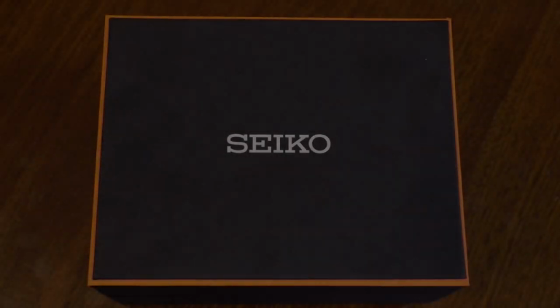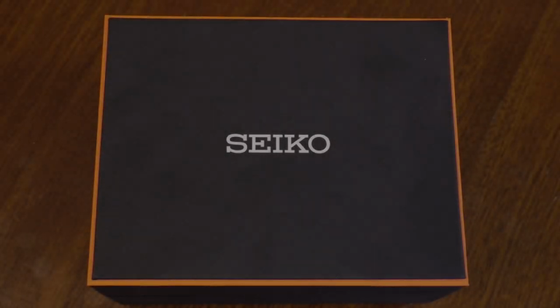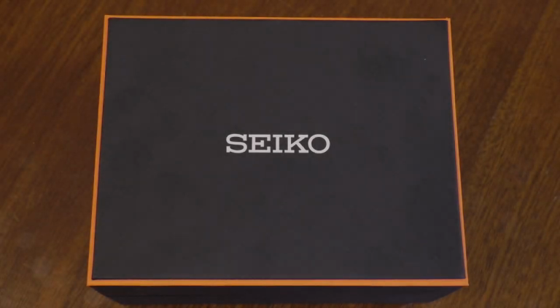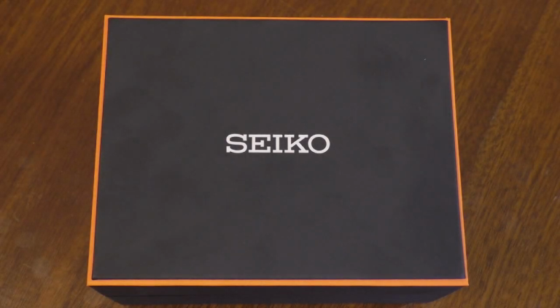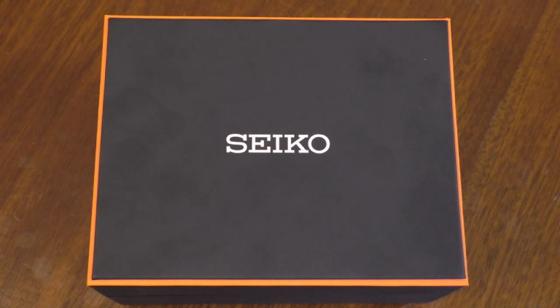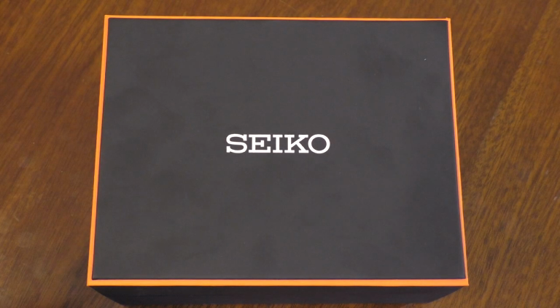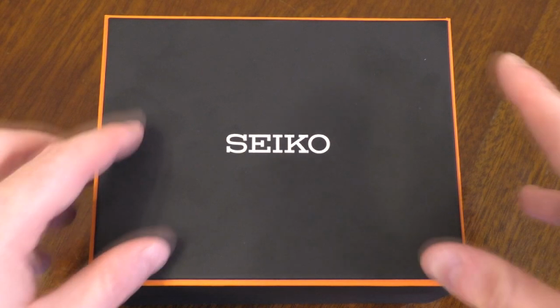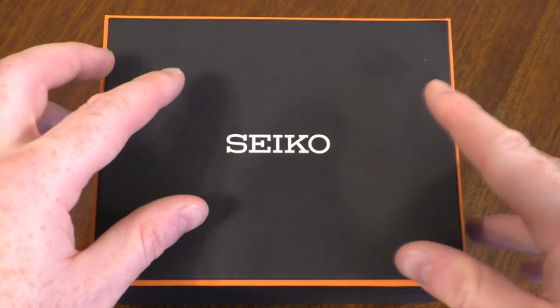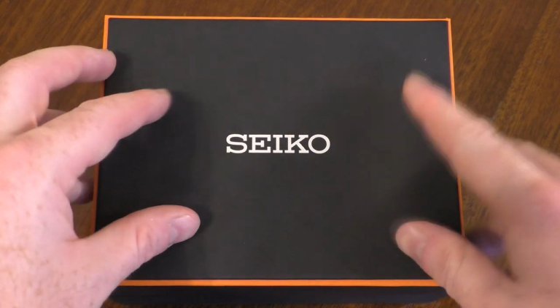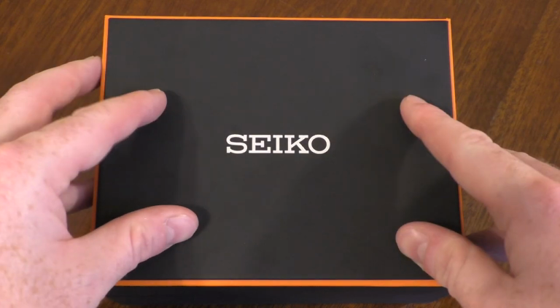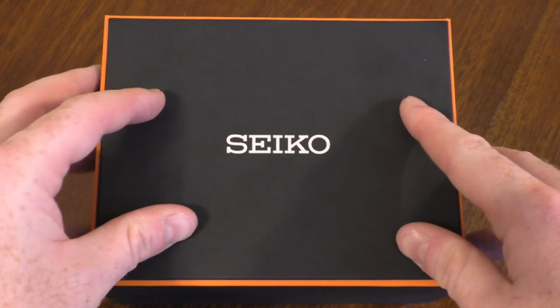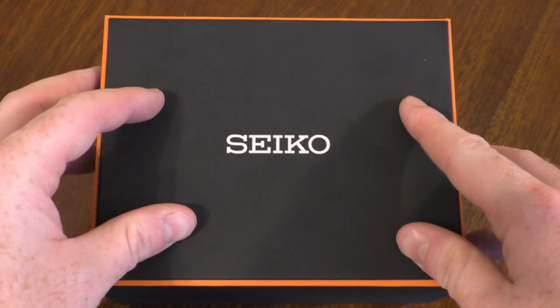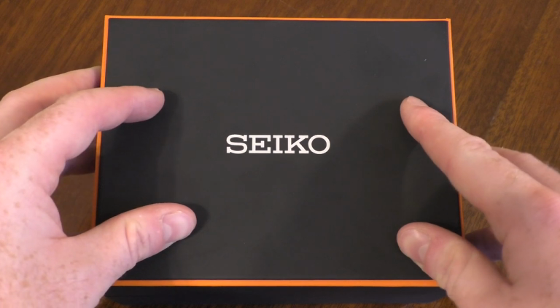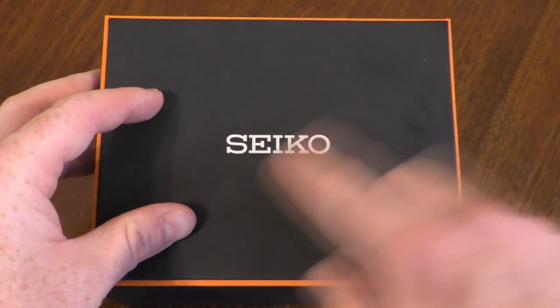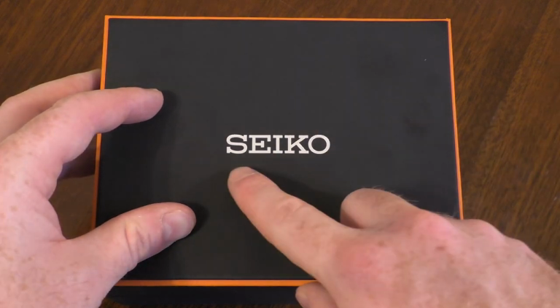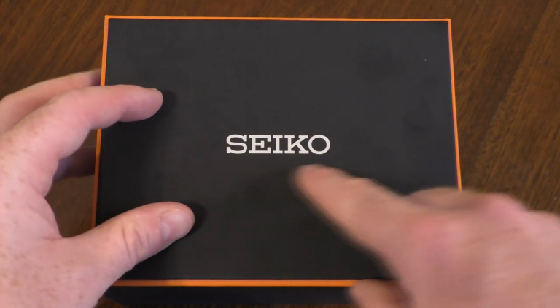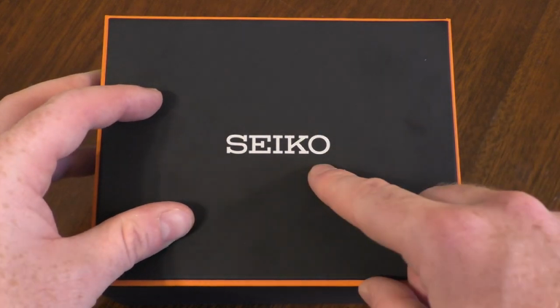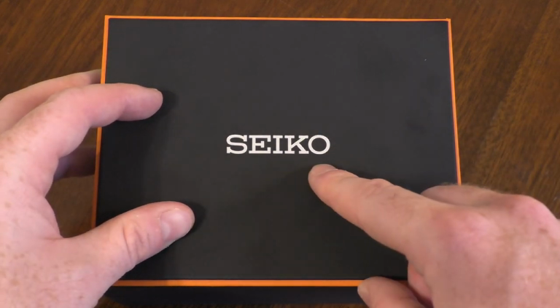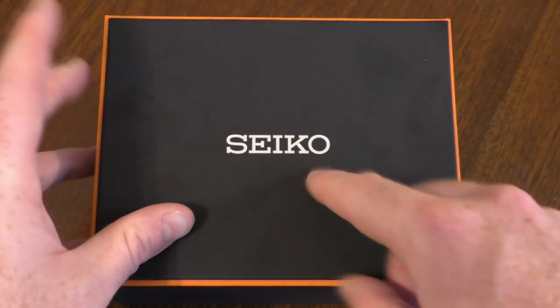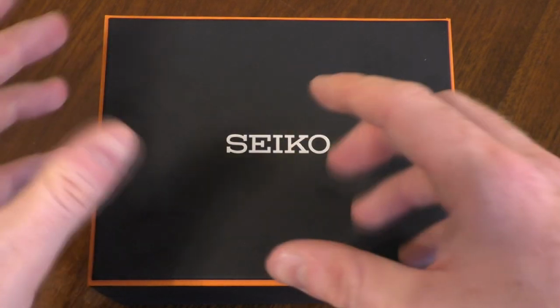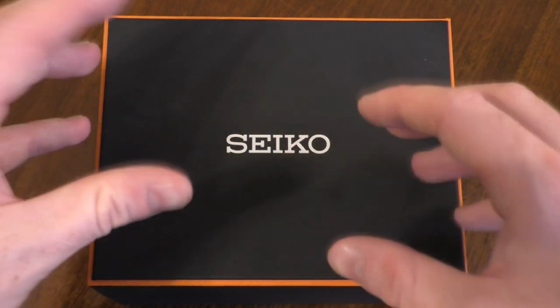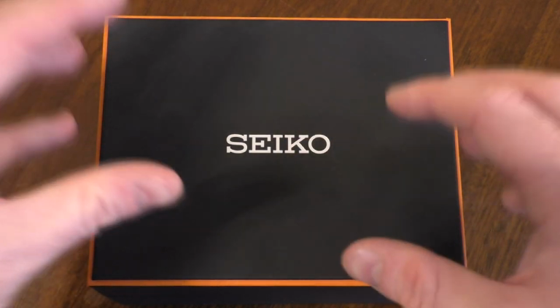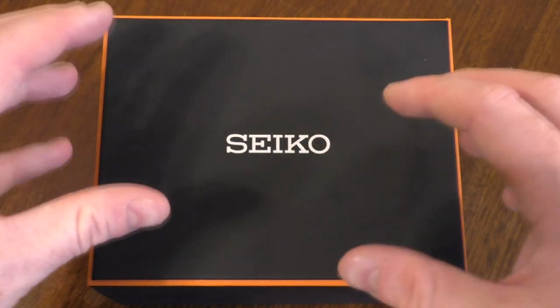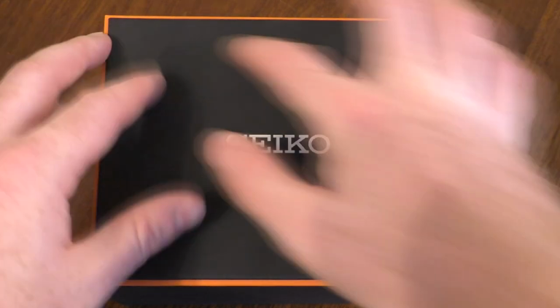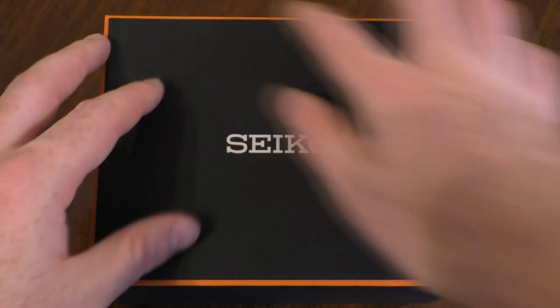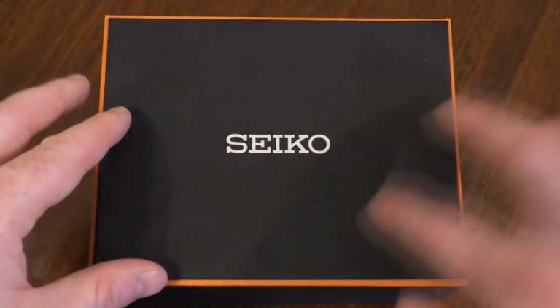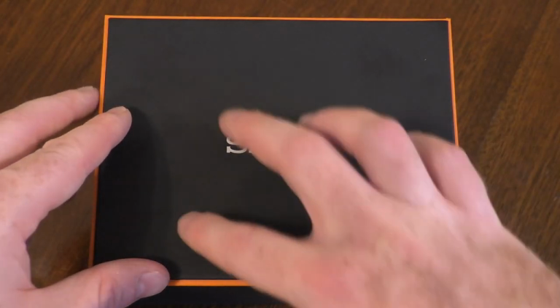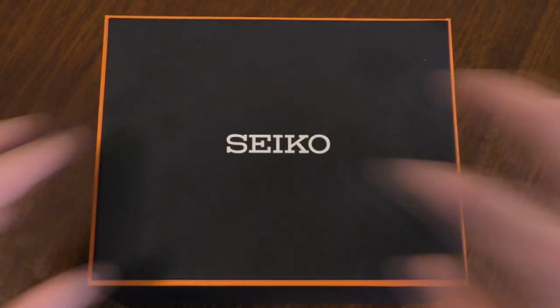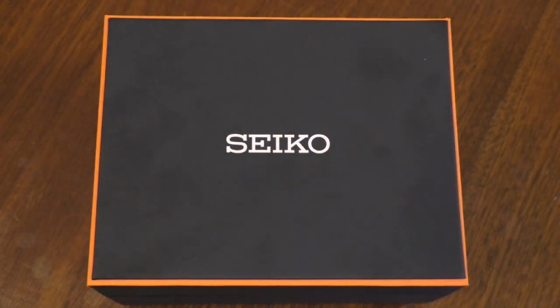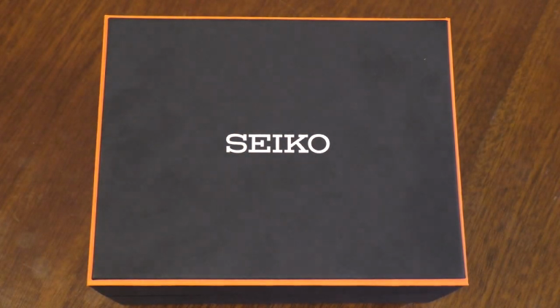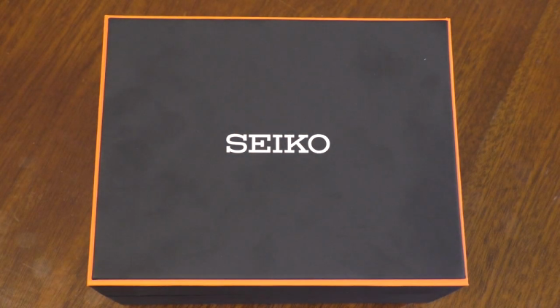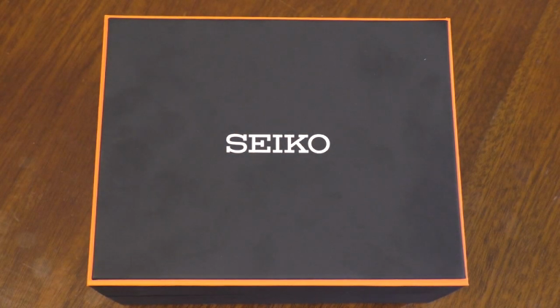Hello and welcome to another one of my videos. In this video I have a box, and to make it an even better box it's got a seagull on it, and to make it even better it's got orange lining around the outside which just makes it phenomenal.